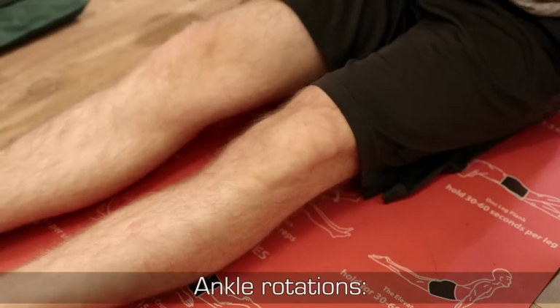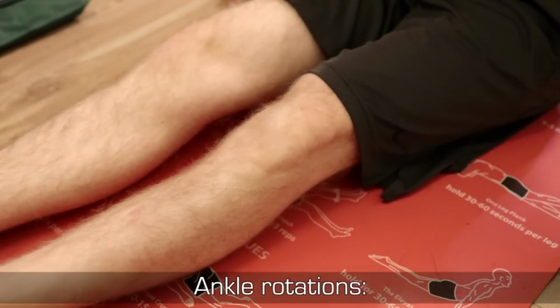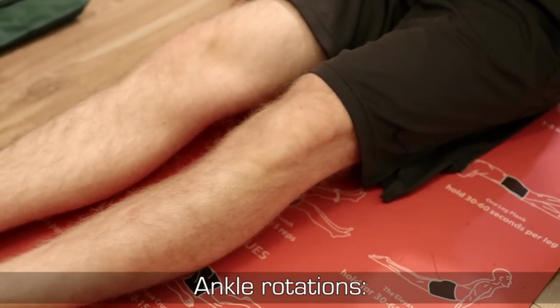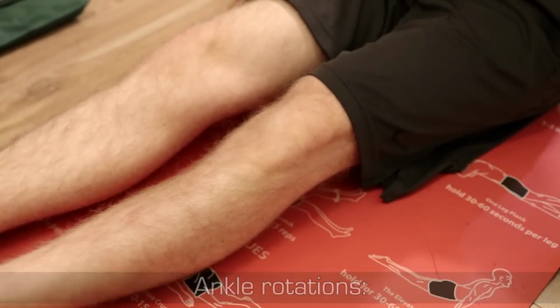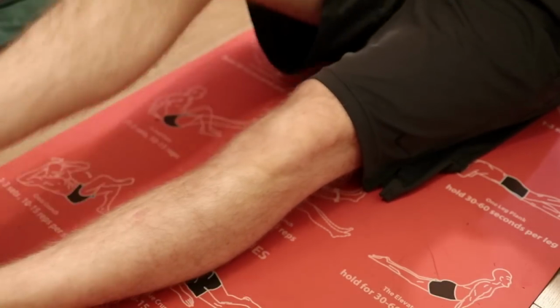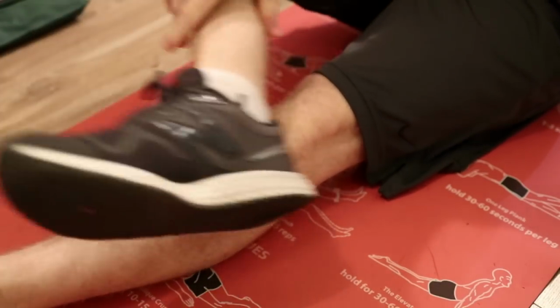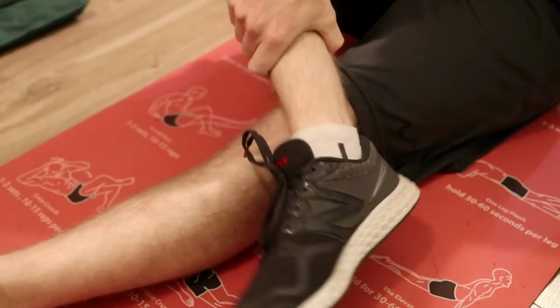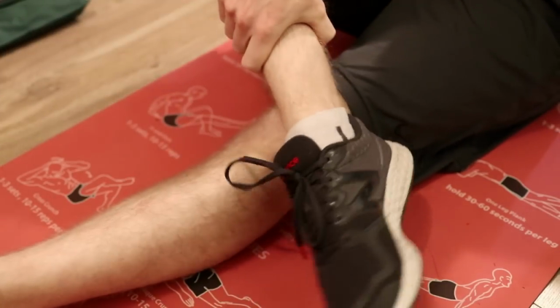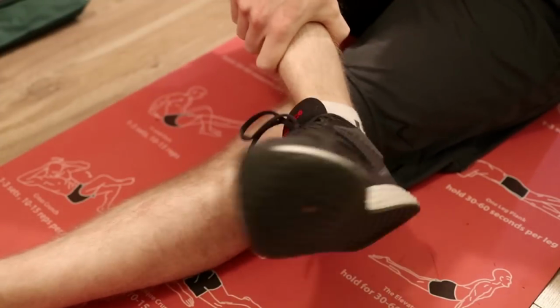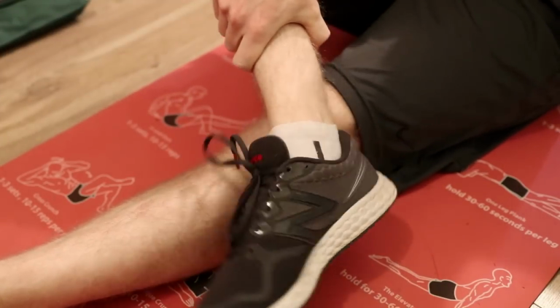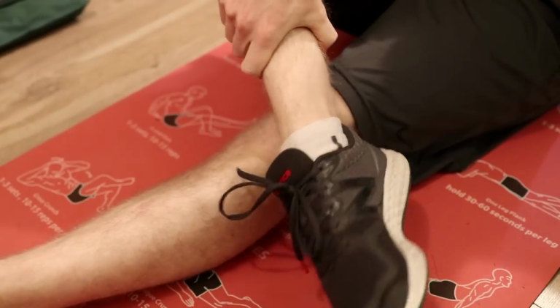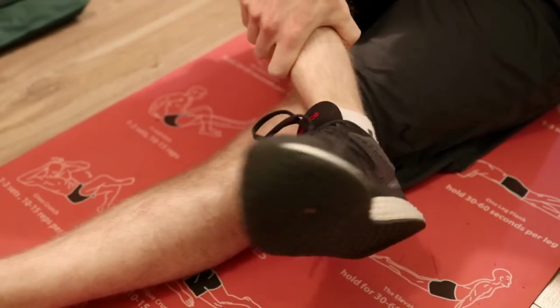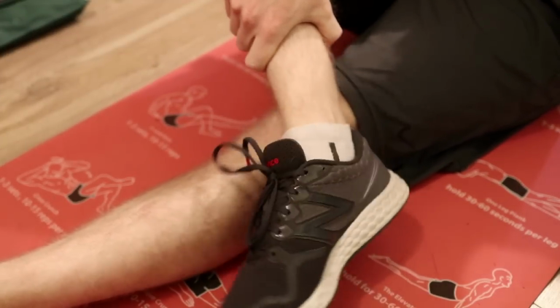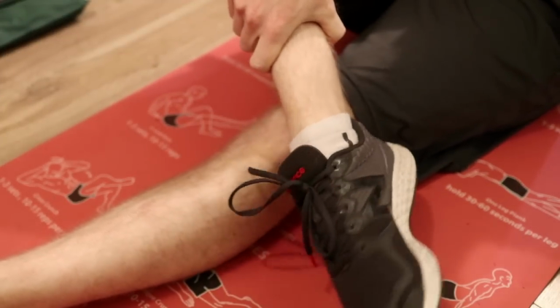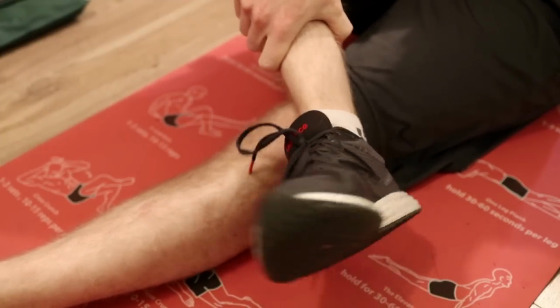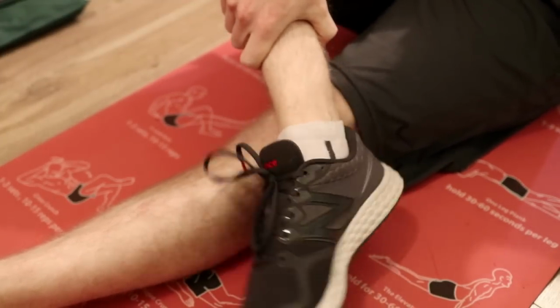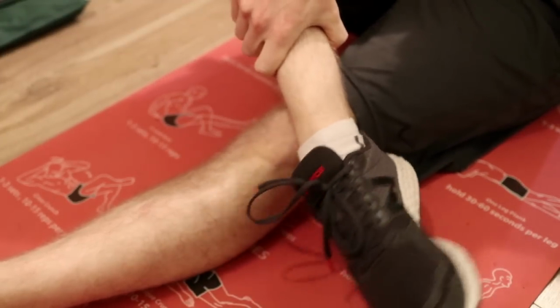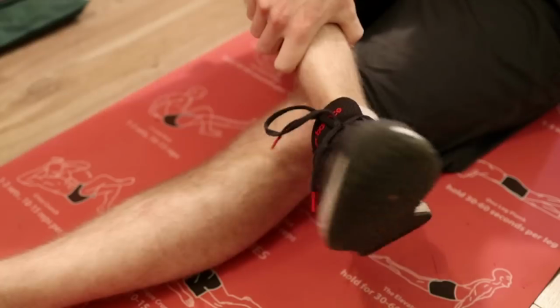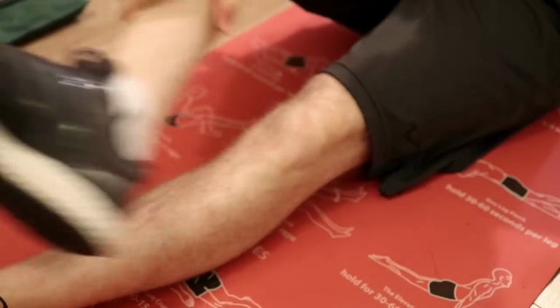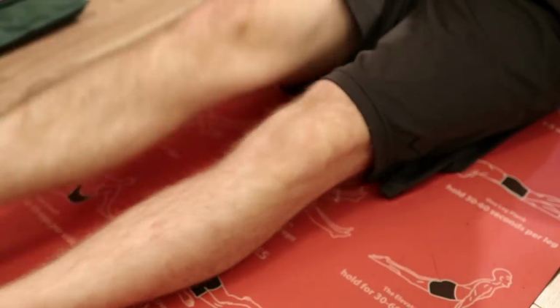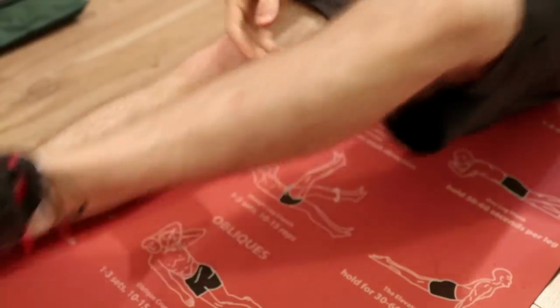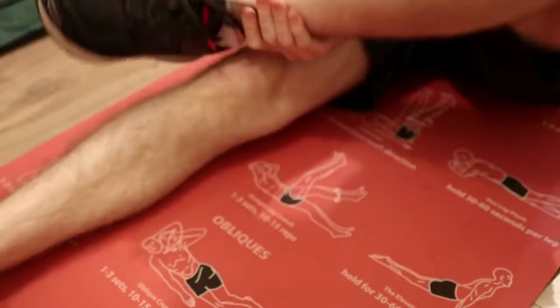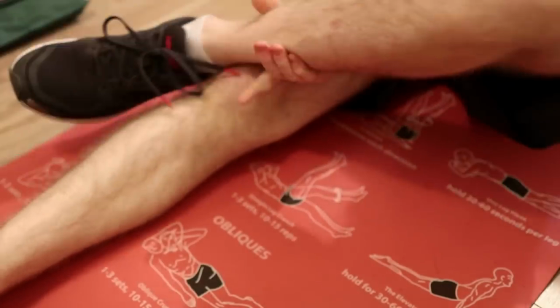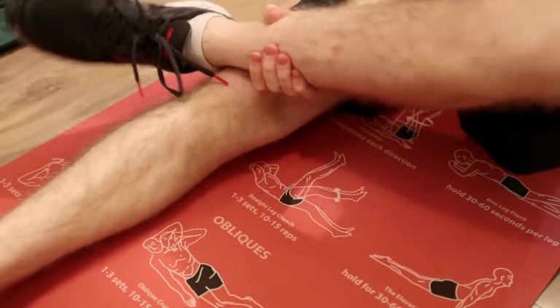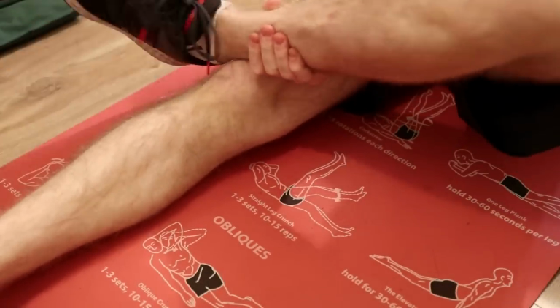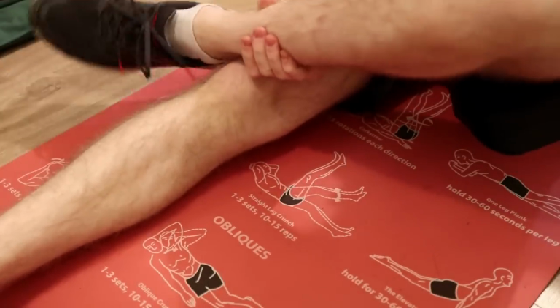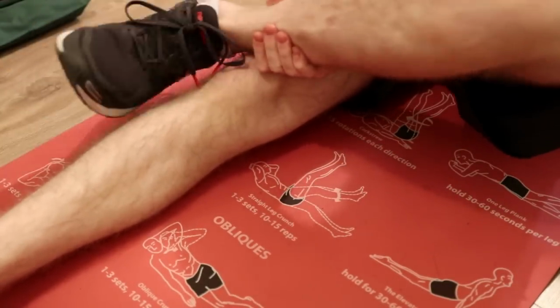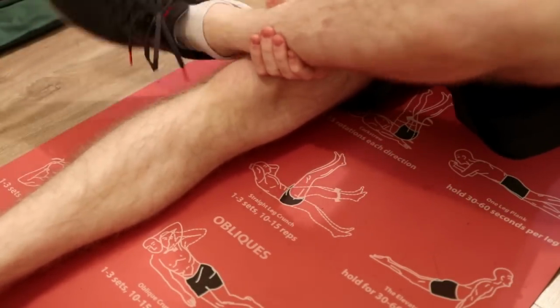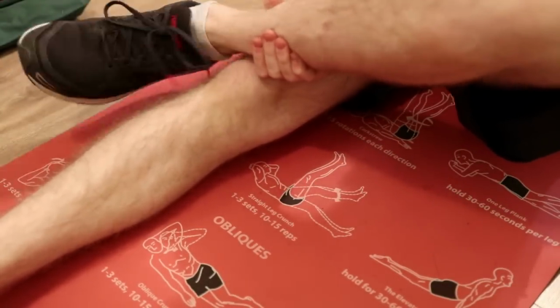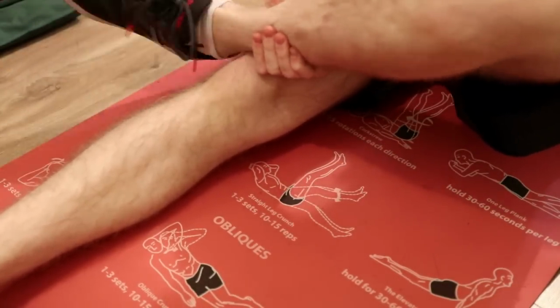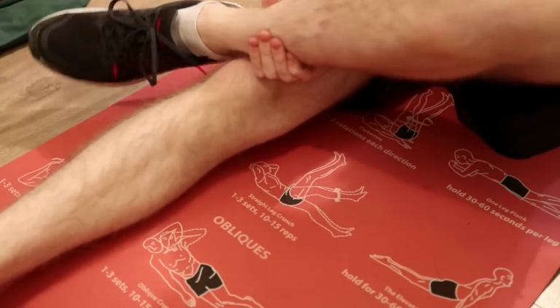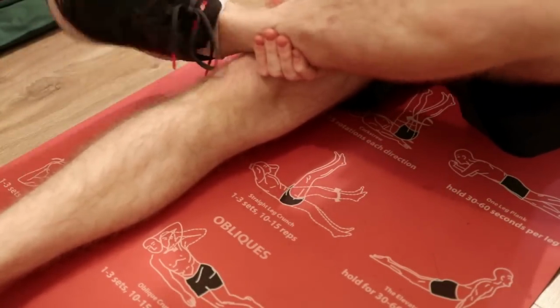Ankle rotations. Rotate the foot without moving the leg so that the entire rotation is taking place in the joint of the ankle. Do the same with the other ankle. This can help prevent ankle sprains.